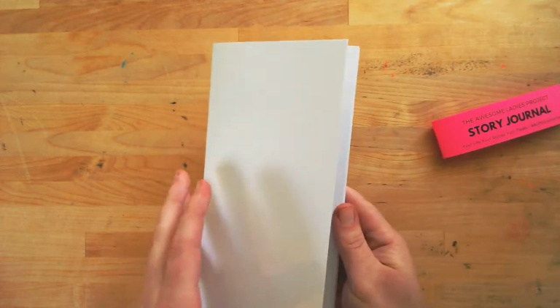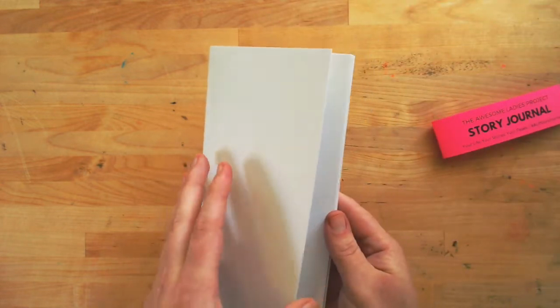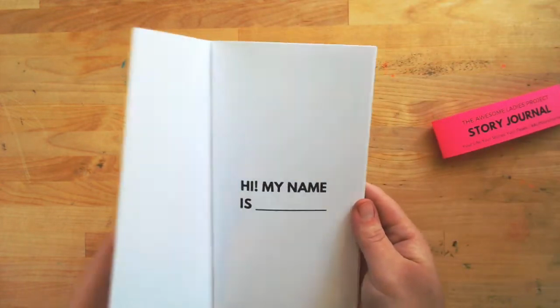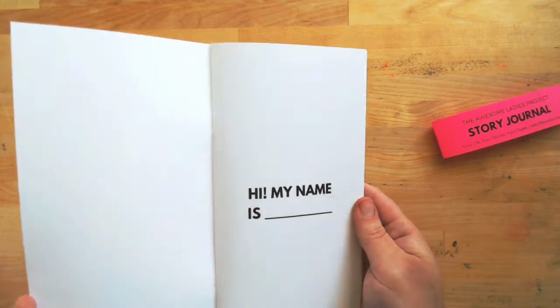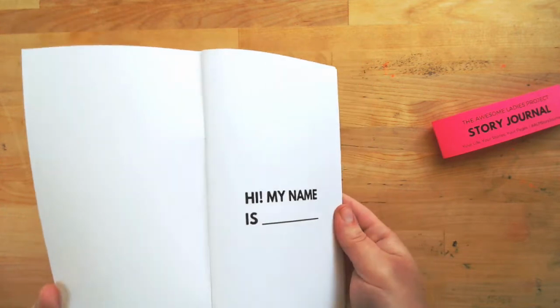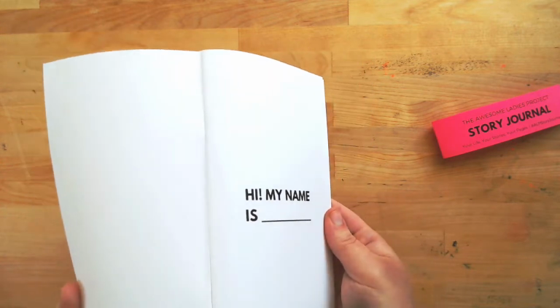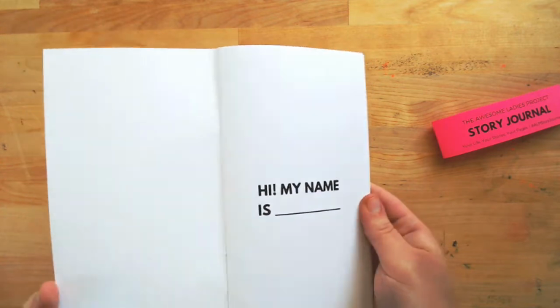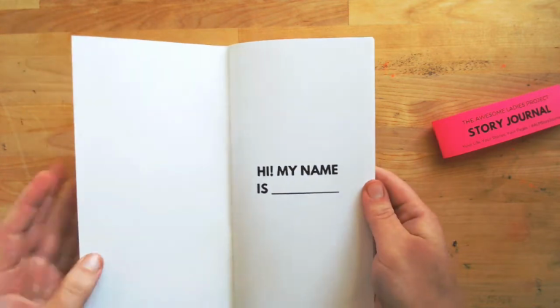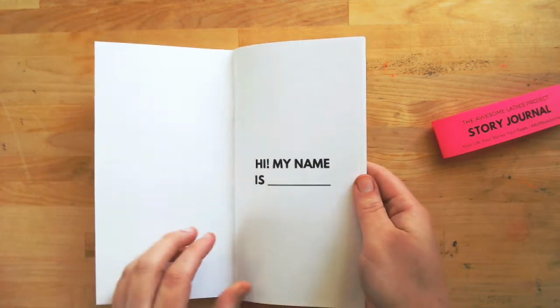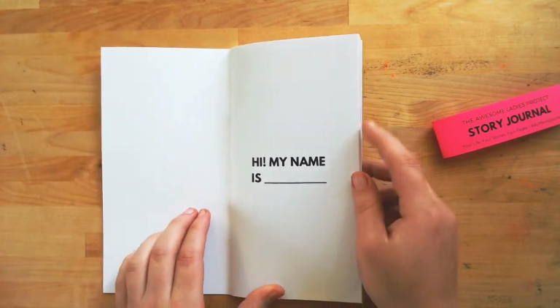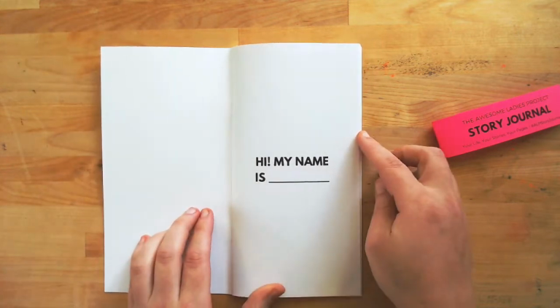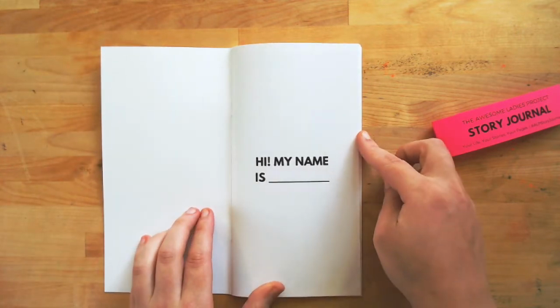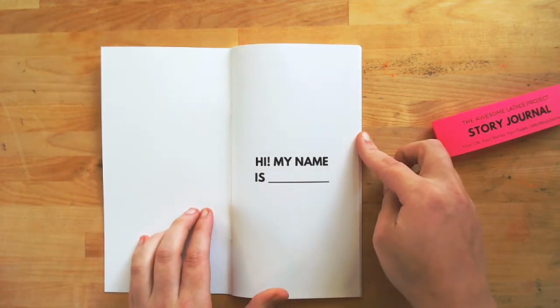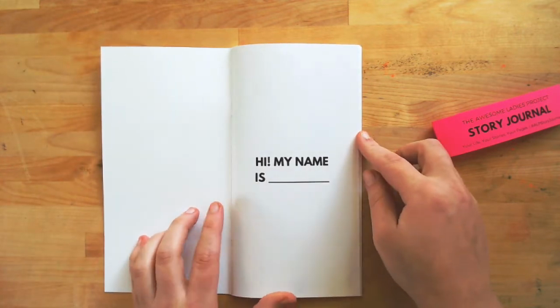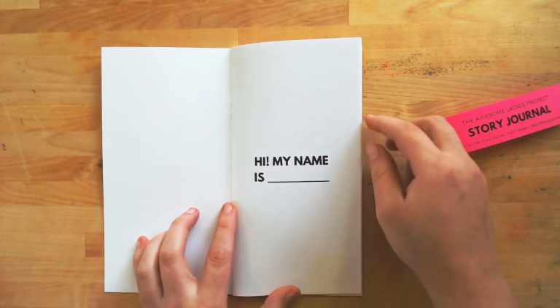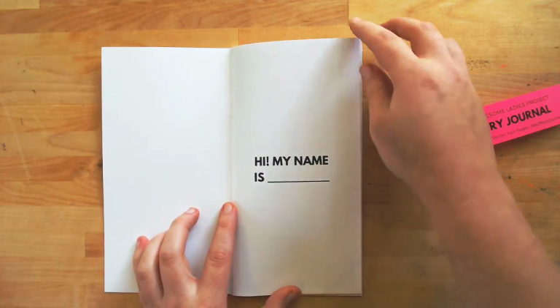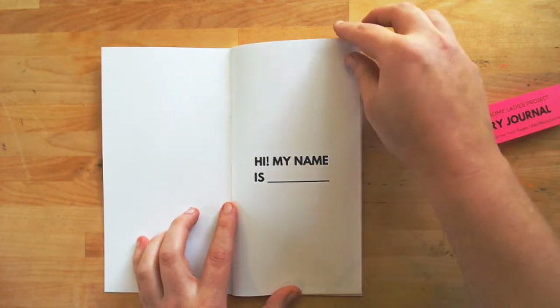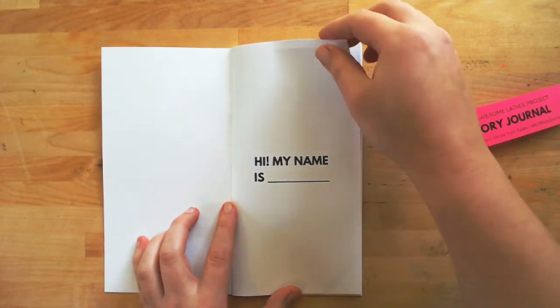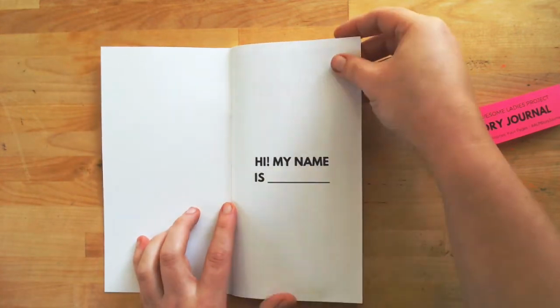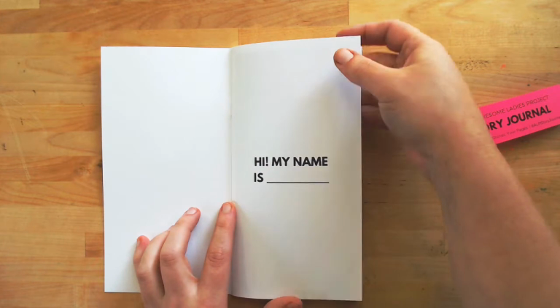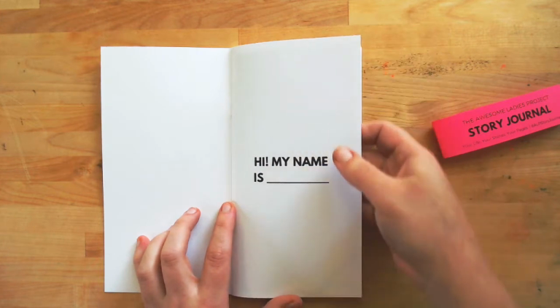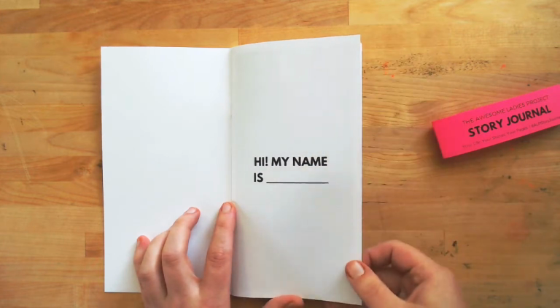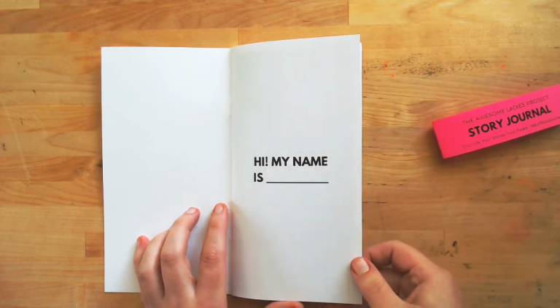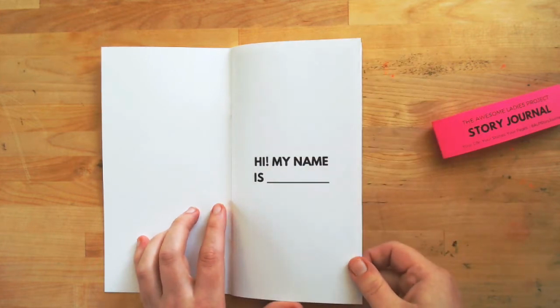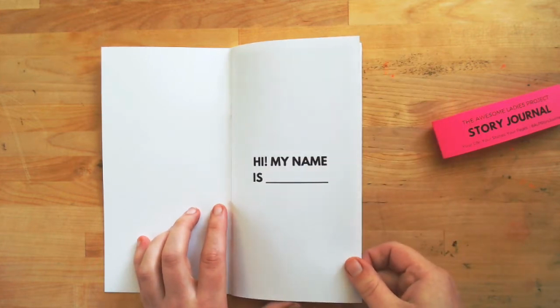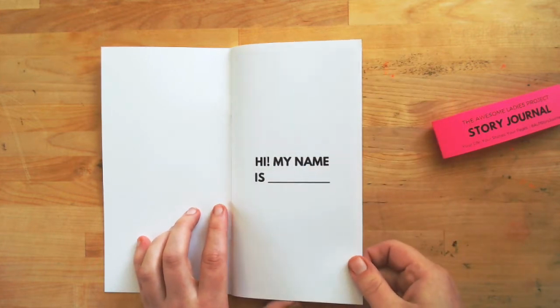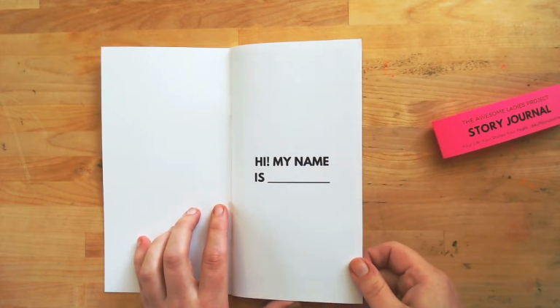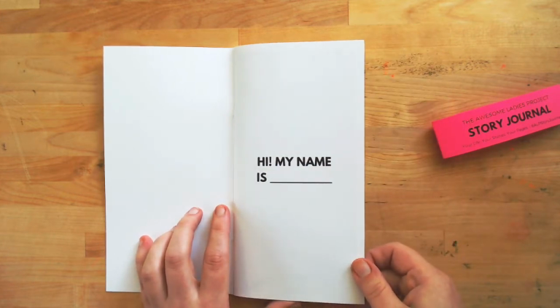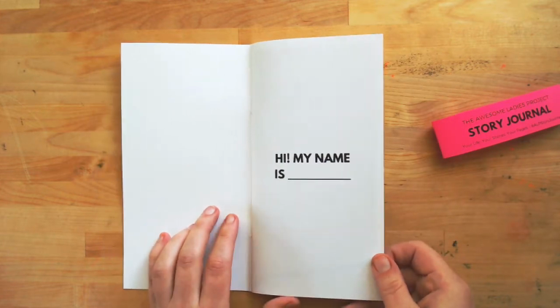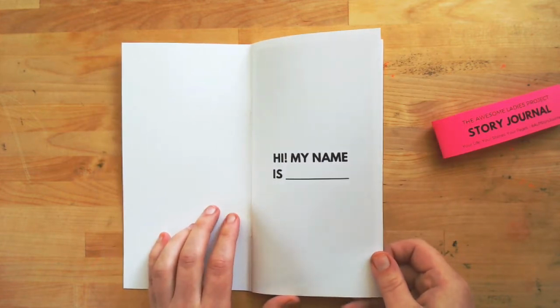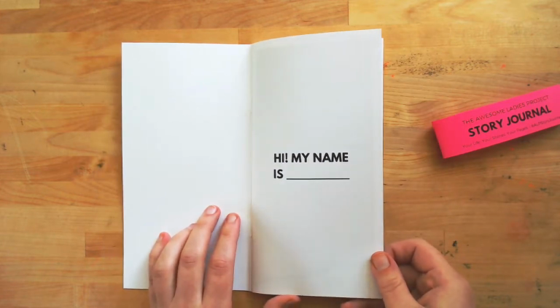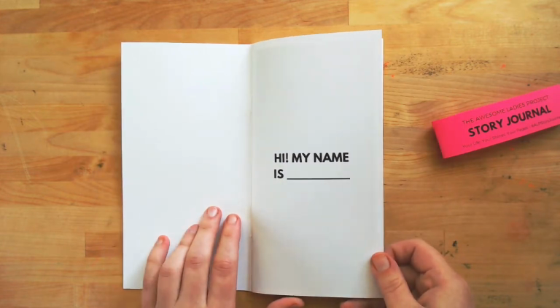It's shippable to anywhere in the world, and I'm going to open up and flip through the pages so you can see exactly what the book is like.